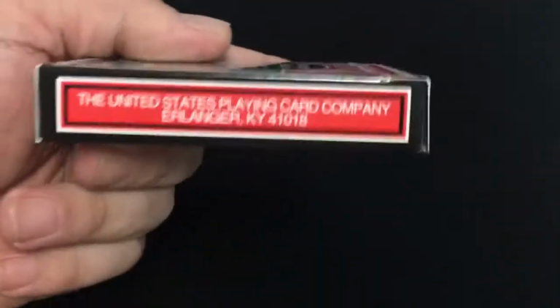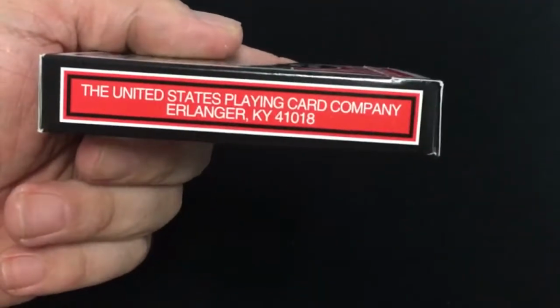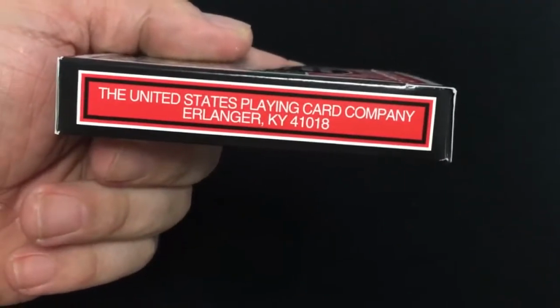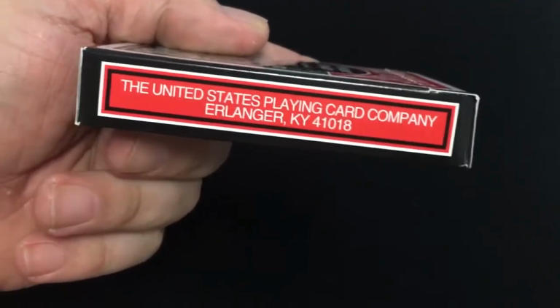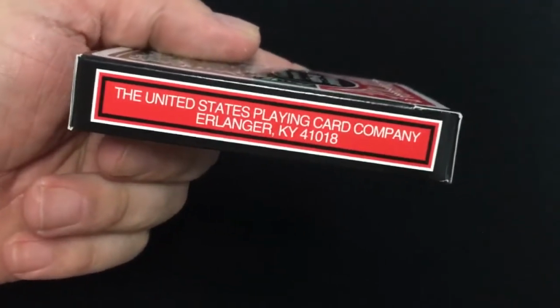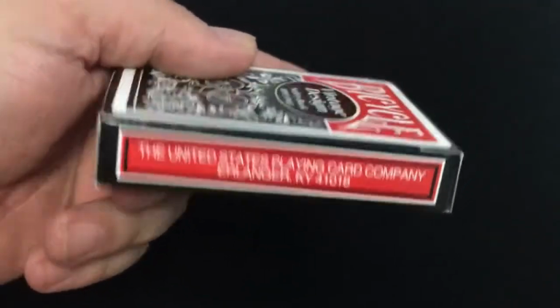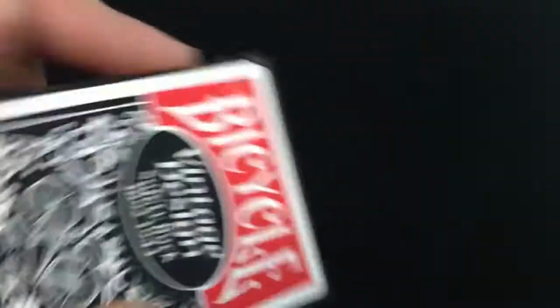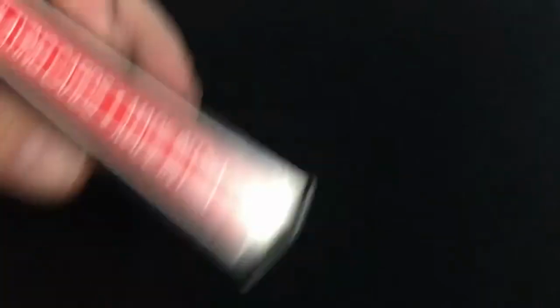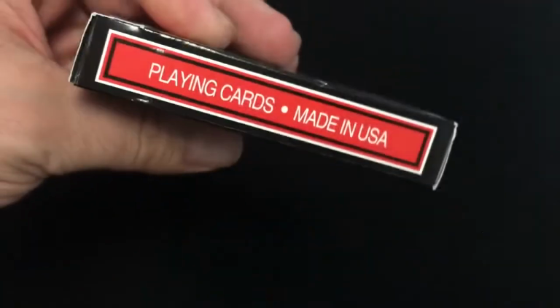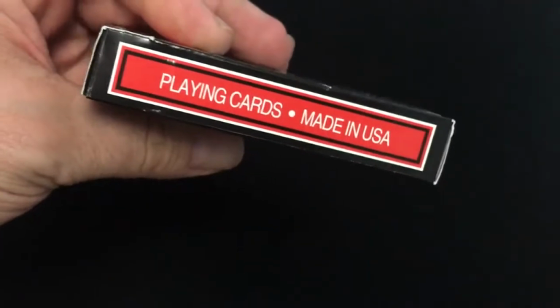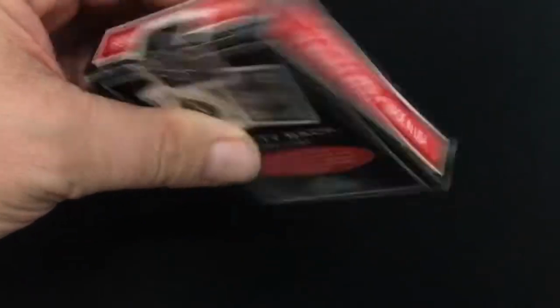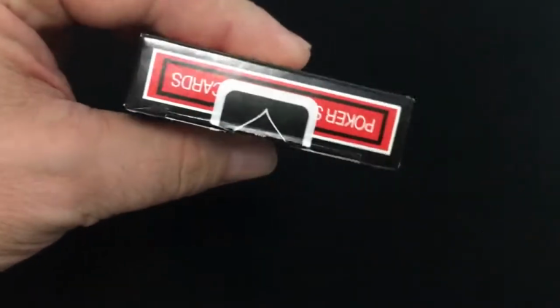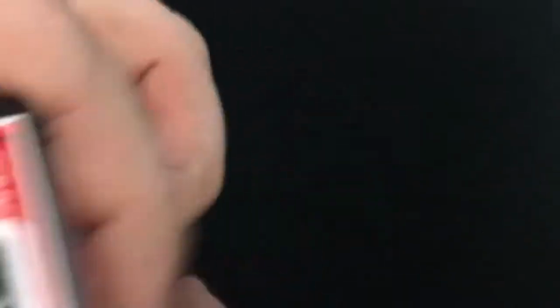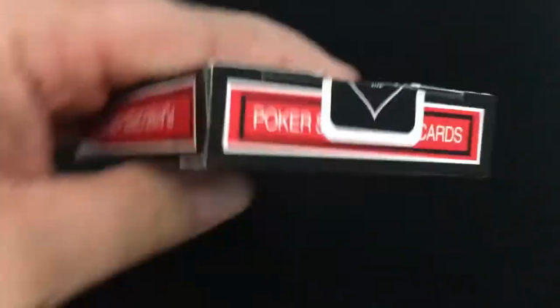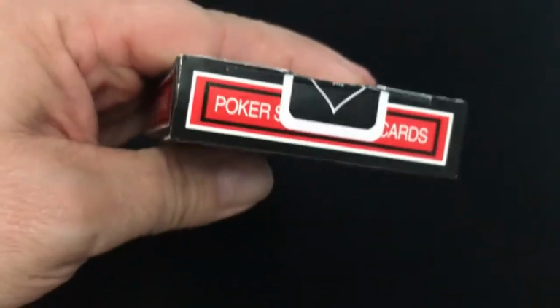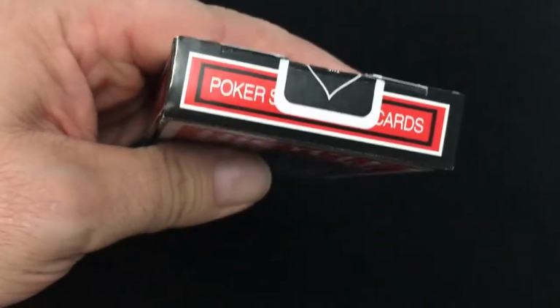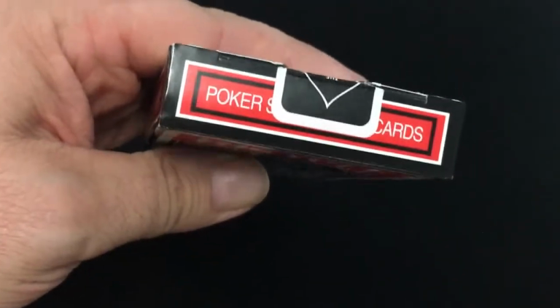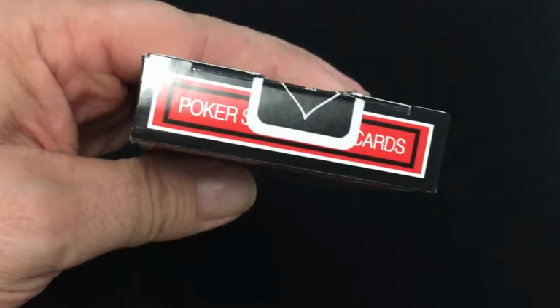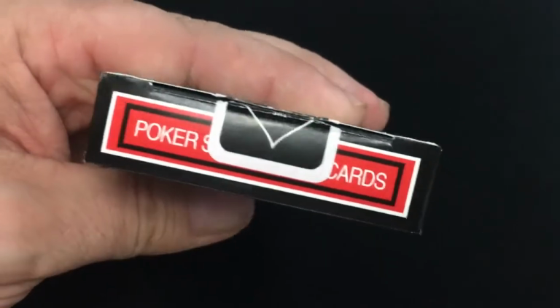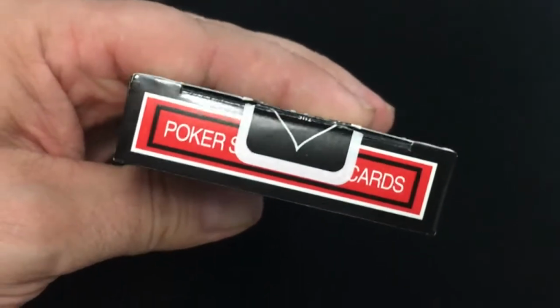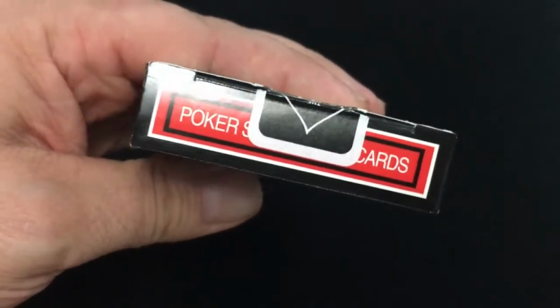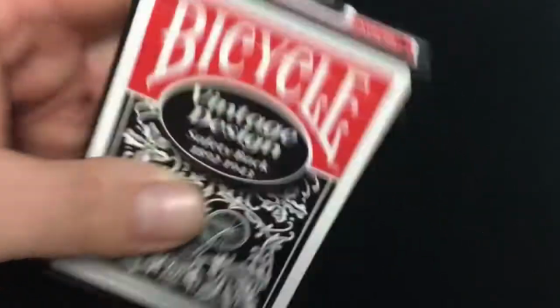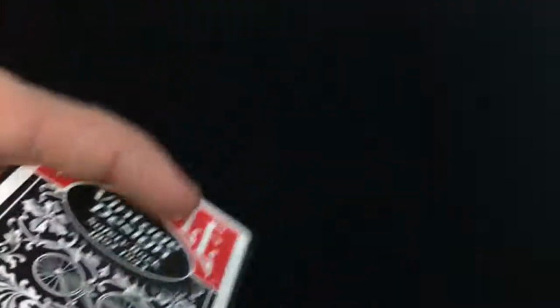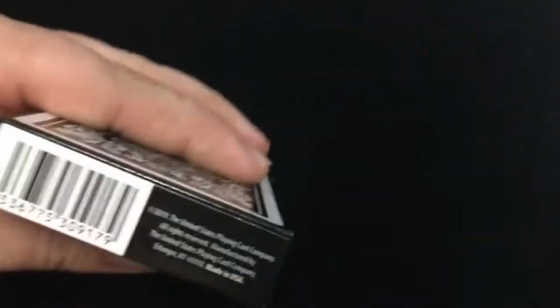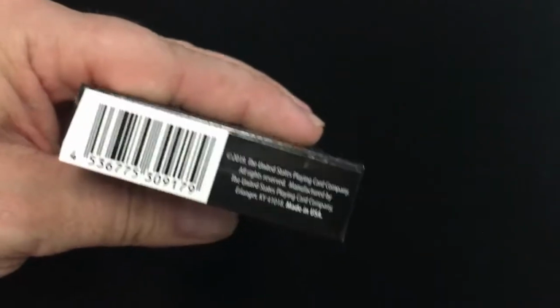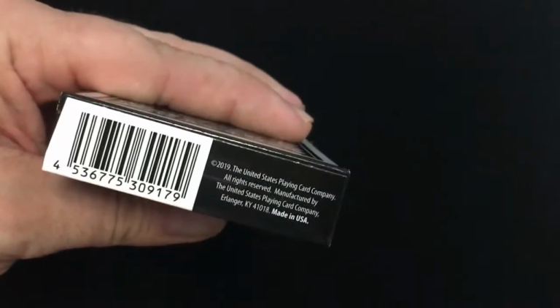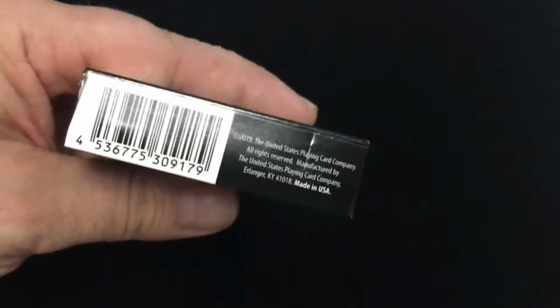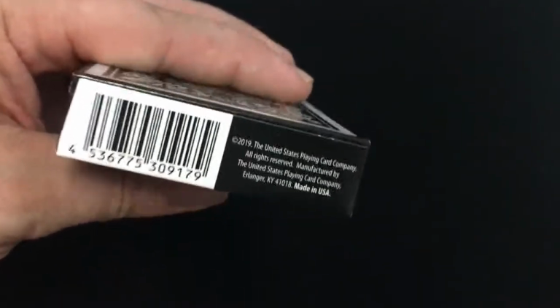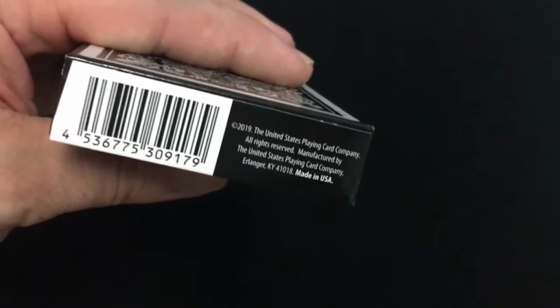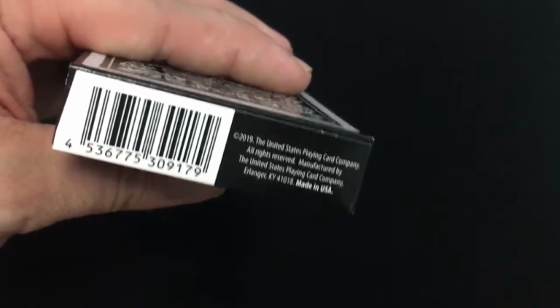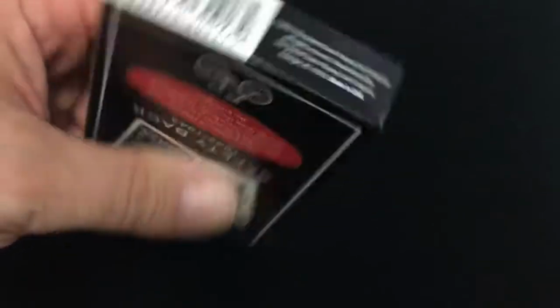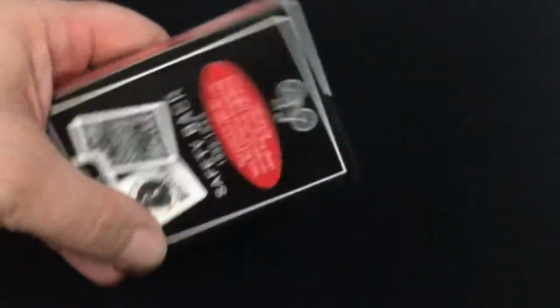On the side there's just some ad copy — United States Playing Card Company. It says 'playing cards' or 'standard cards' on top, and then the bottom is a matte copy. They were printed in 2019.